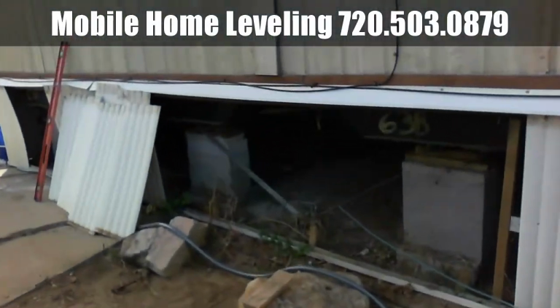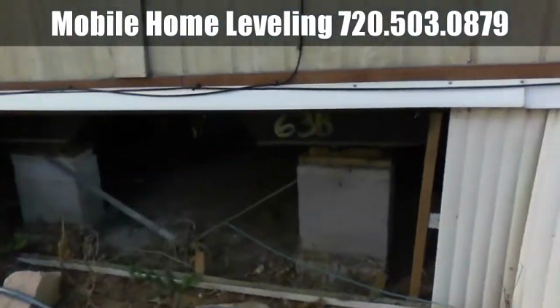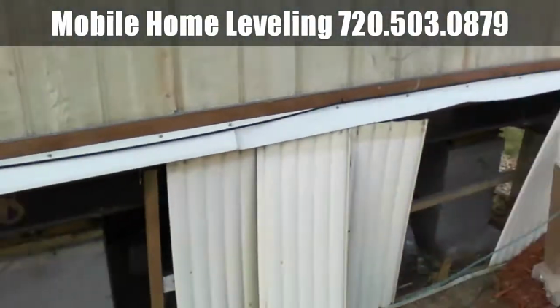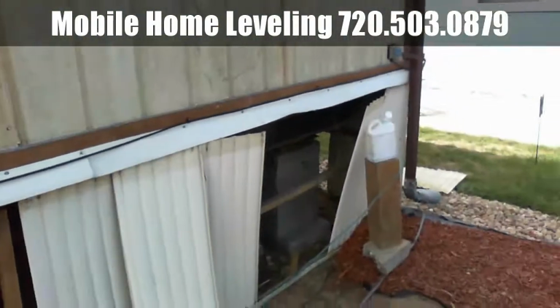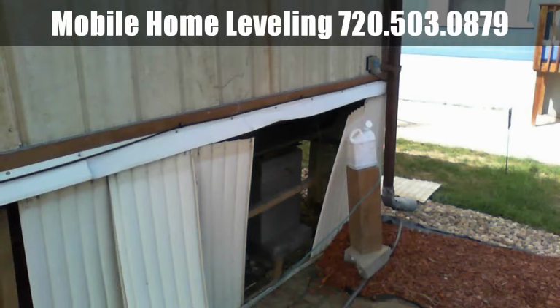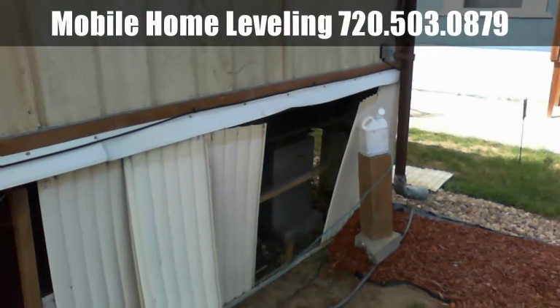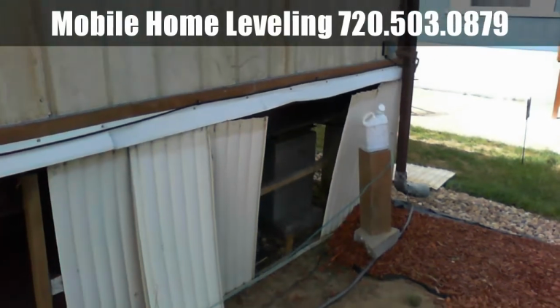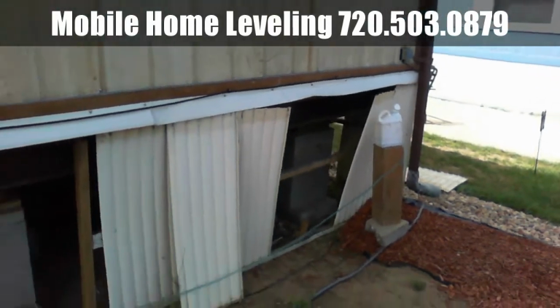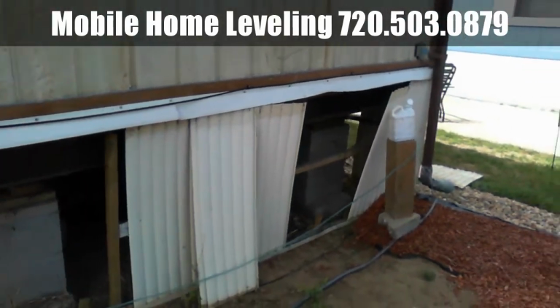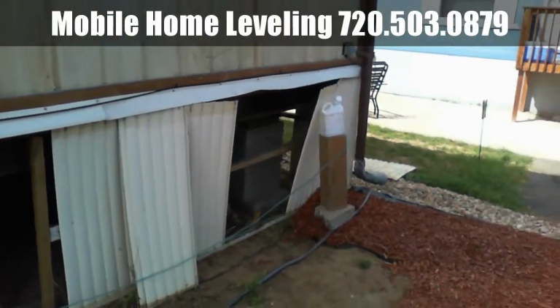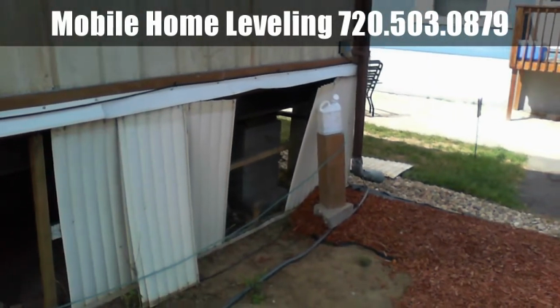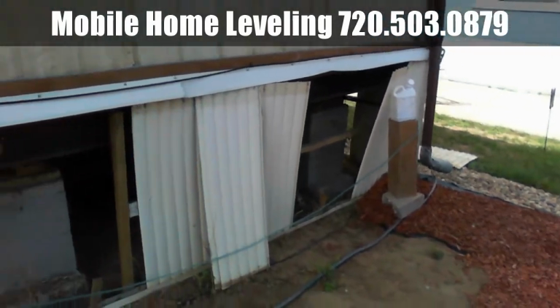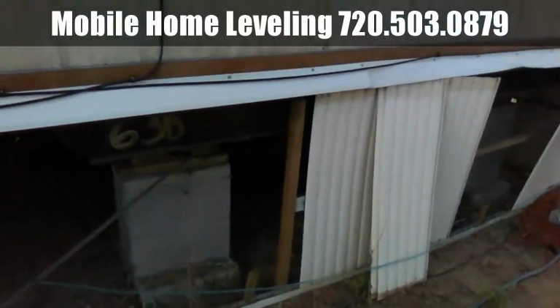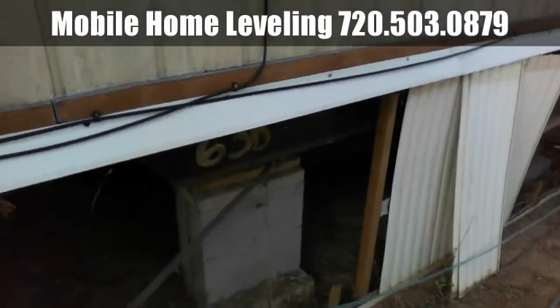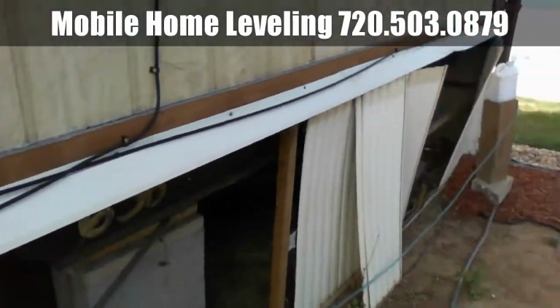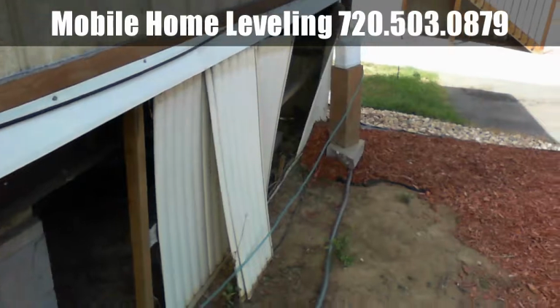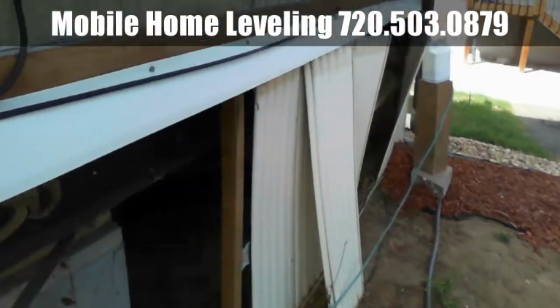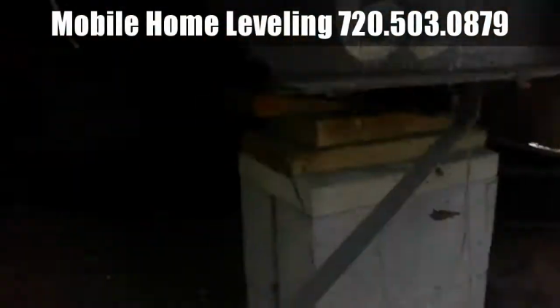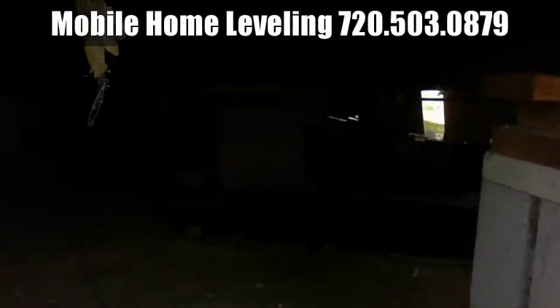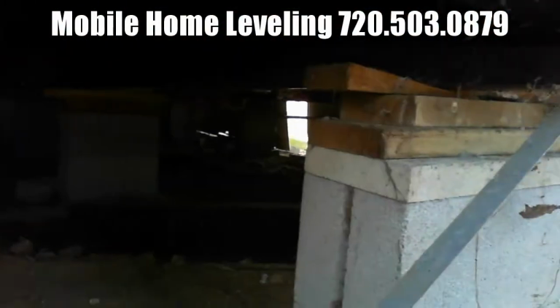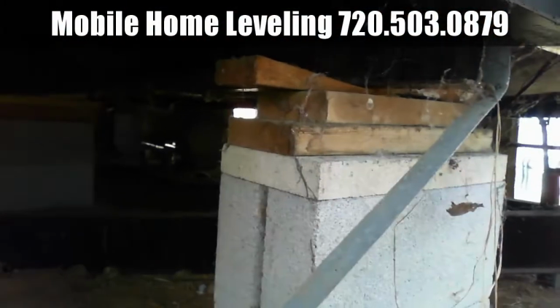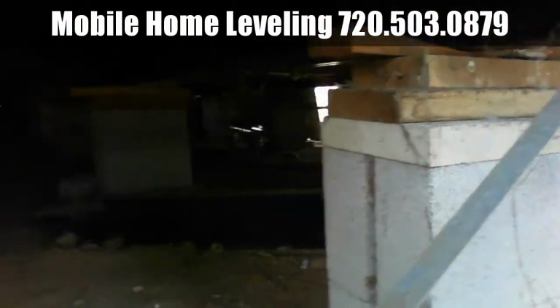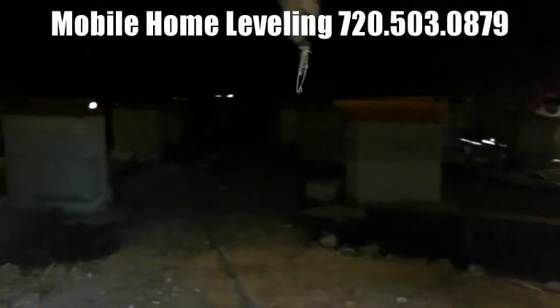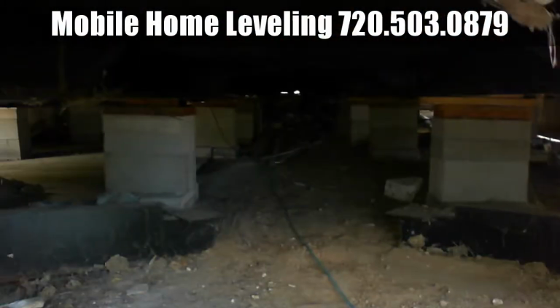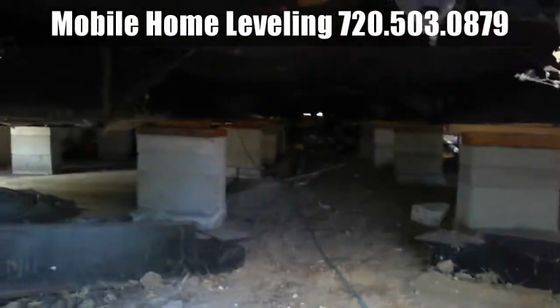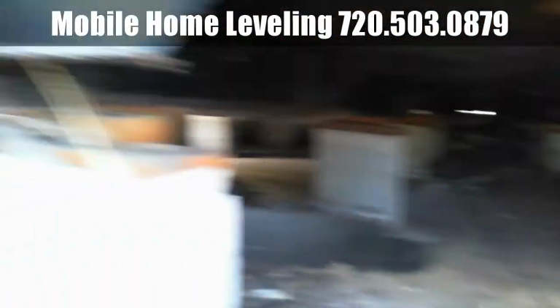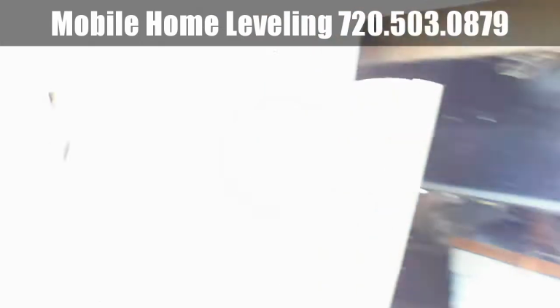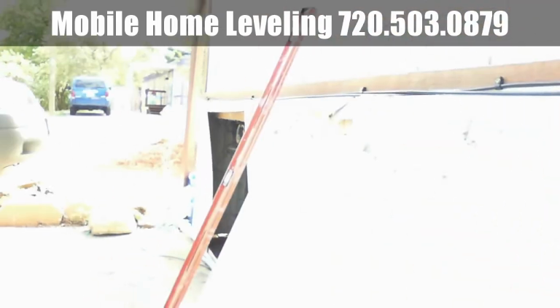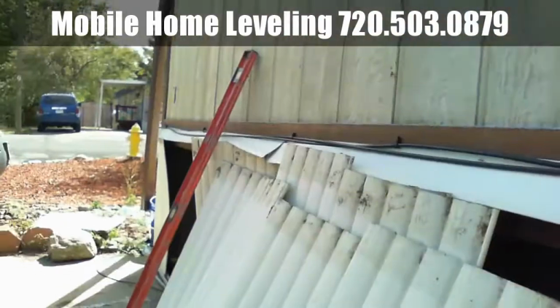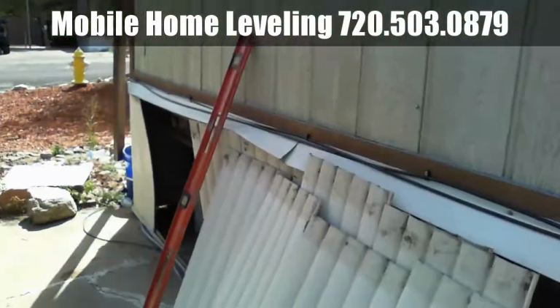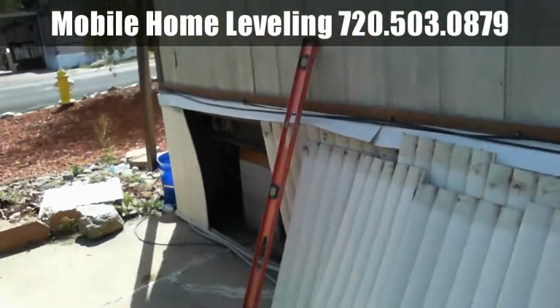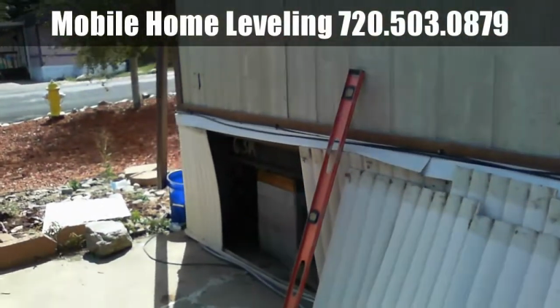We've already went through and leveled three quarters of the house already, and we've got our water leveler set up. We found our high point, which is actually on this corner over here.